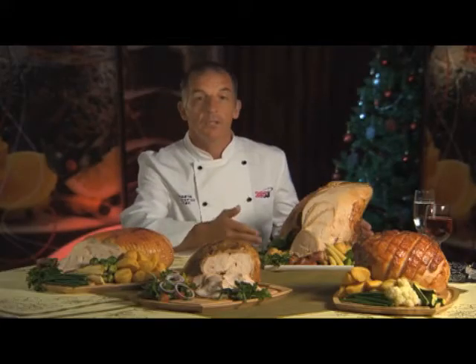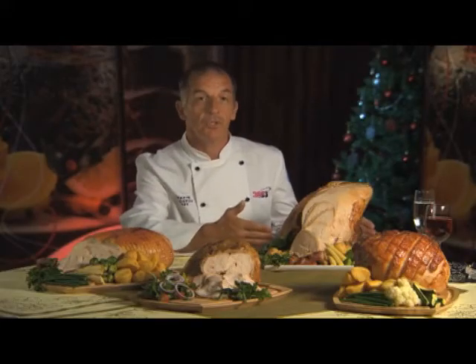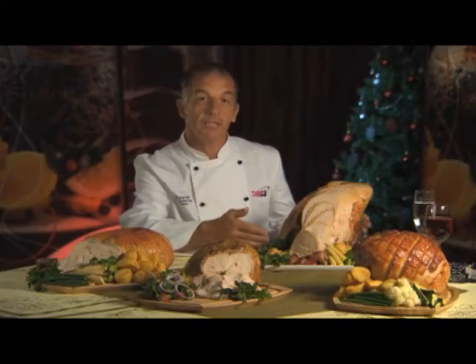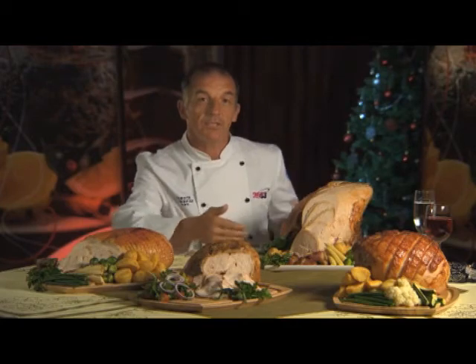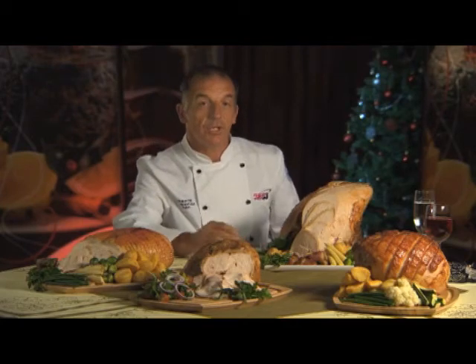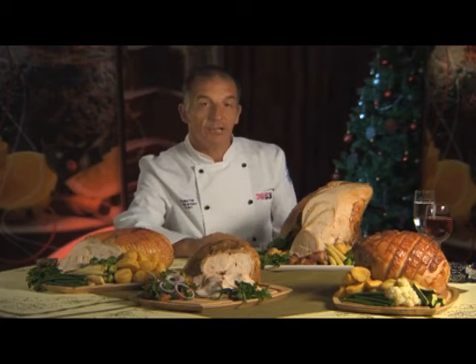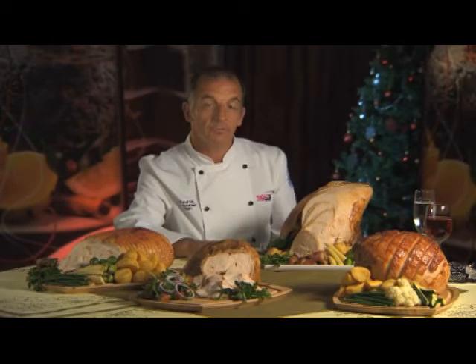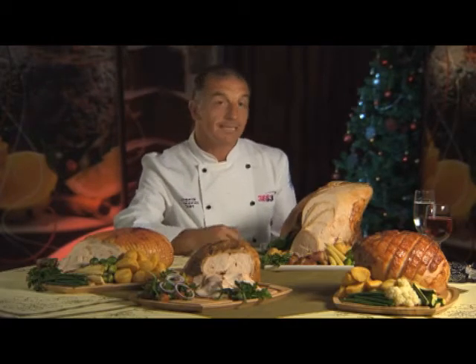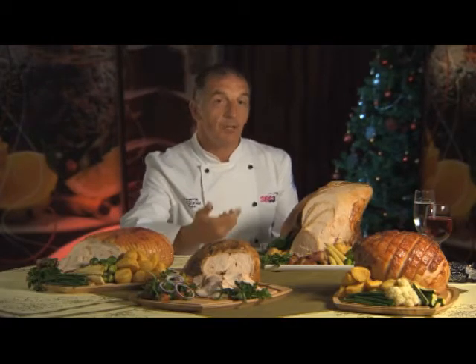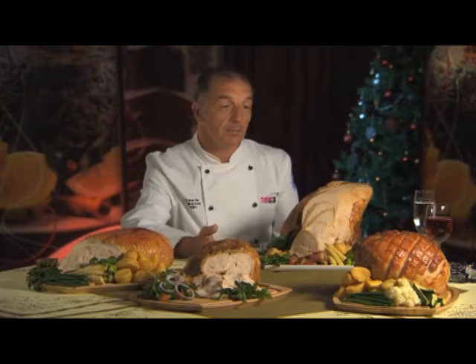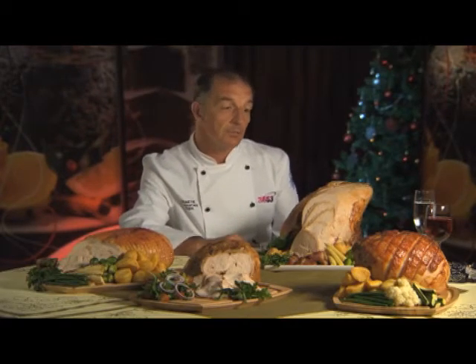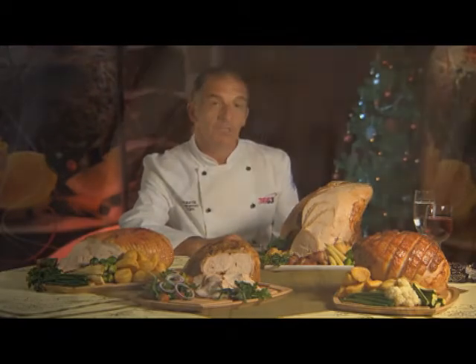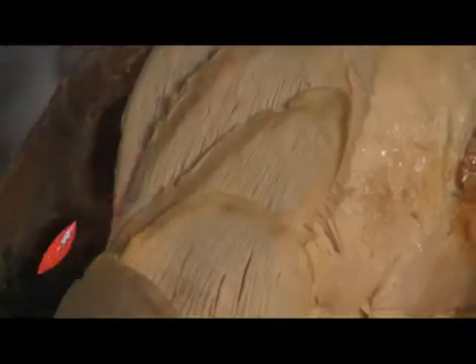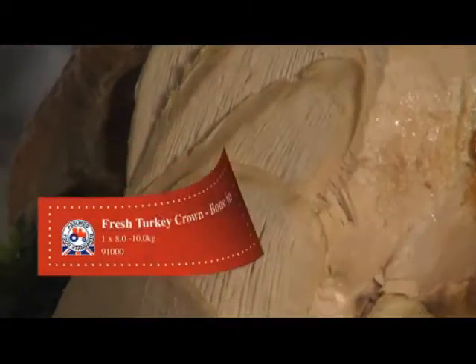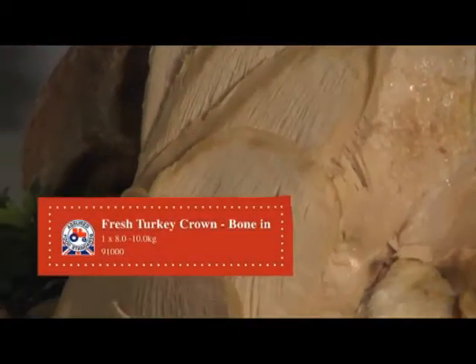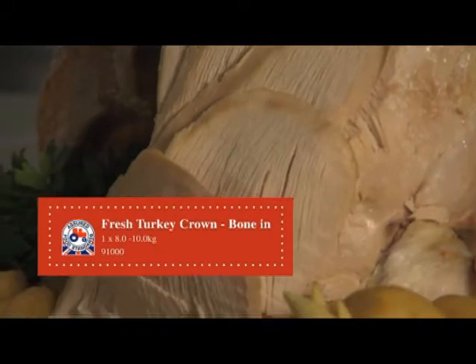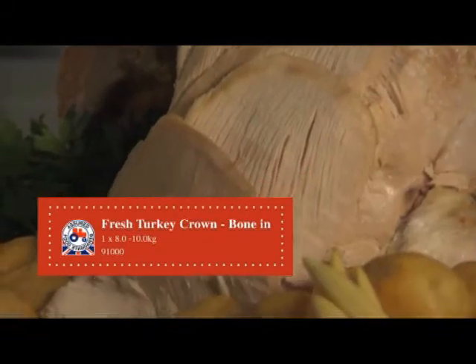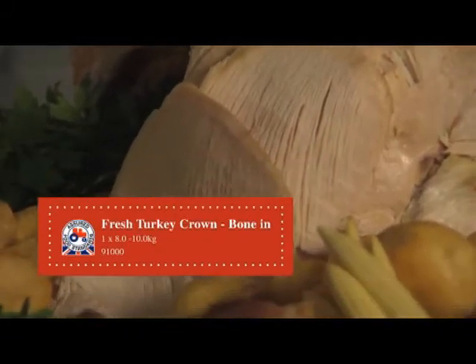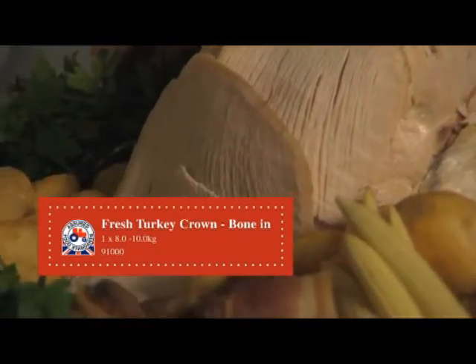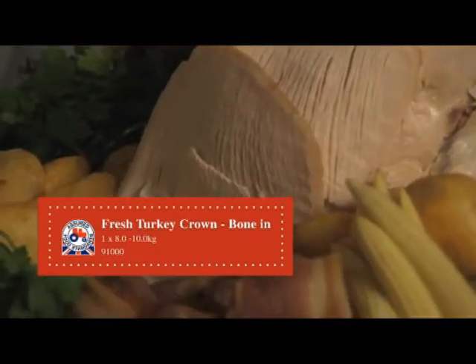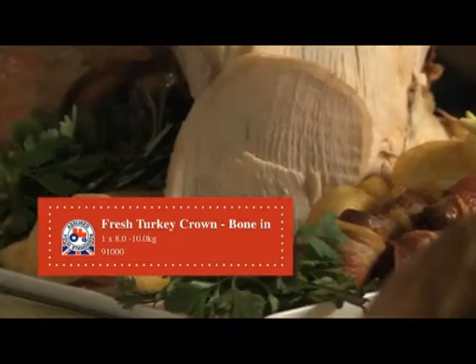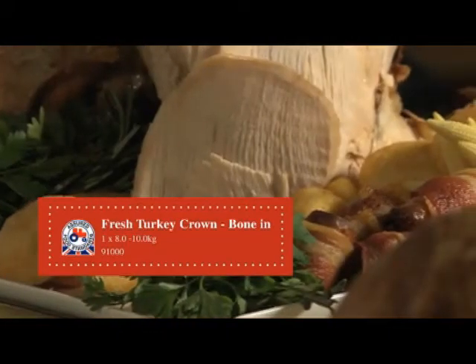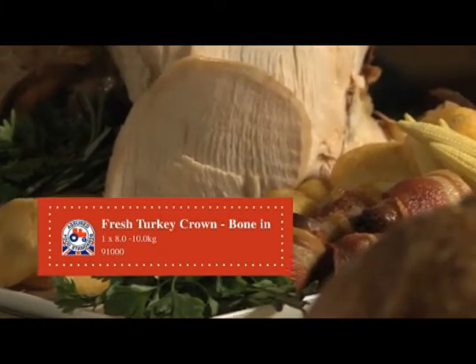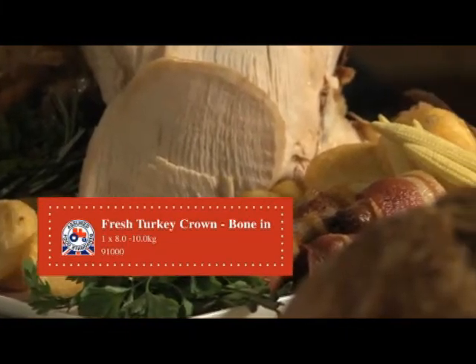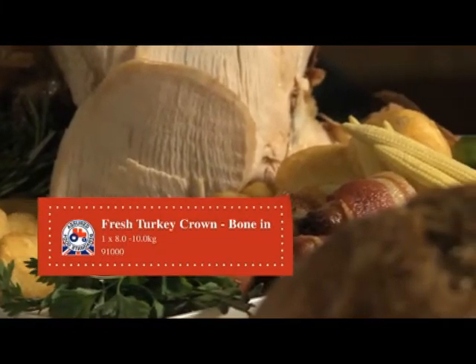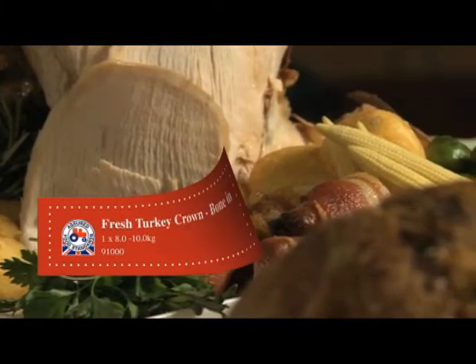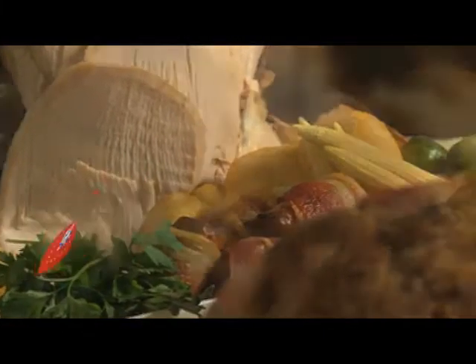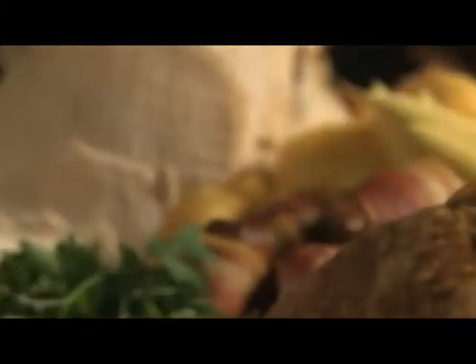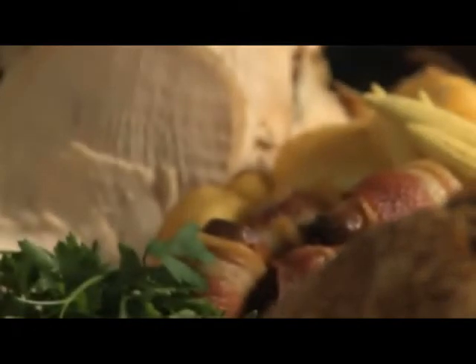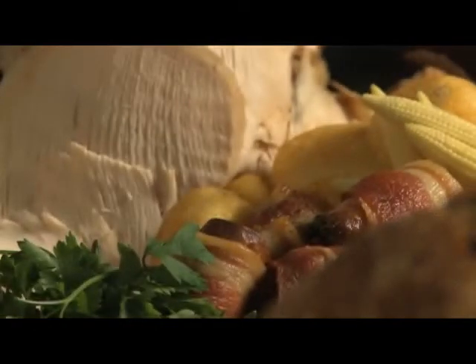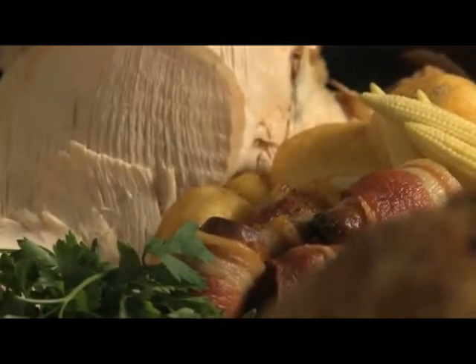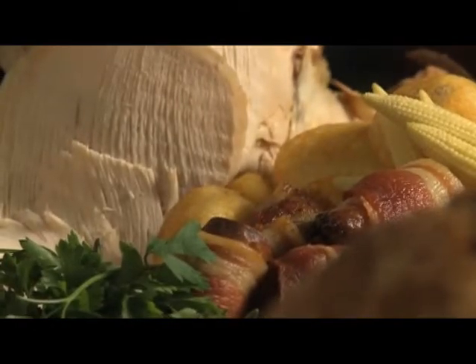This joint here is the turkey crown. This has the bone in and comes to the customer raw, so it does take quite a bit of cooking. But it looks absolutely fantastic on a carvery, or as a centrepiece on a buffet with the chef behind carving it.